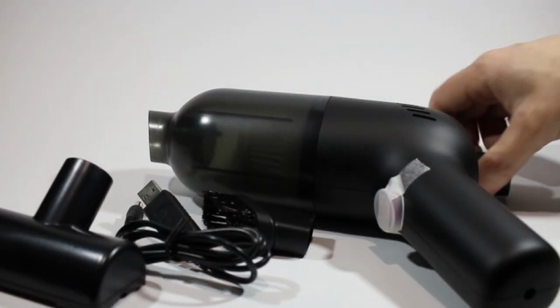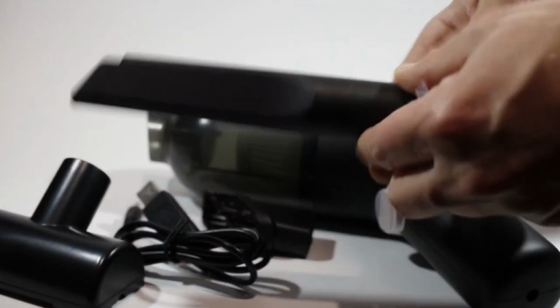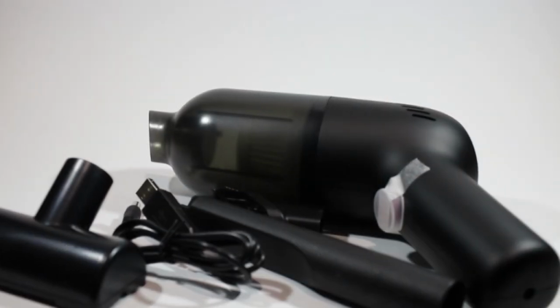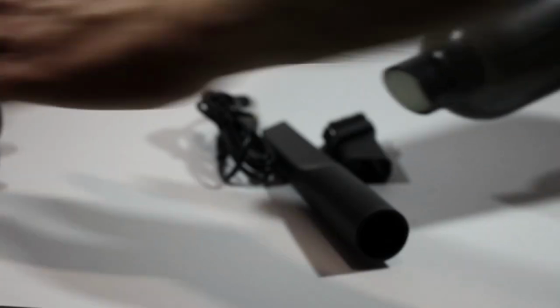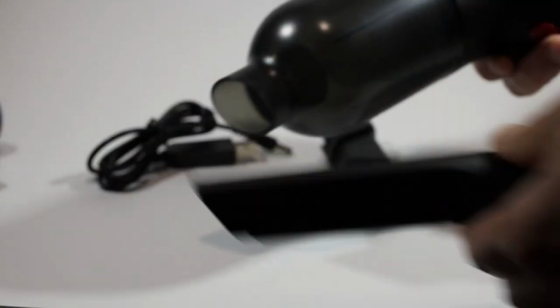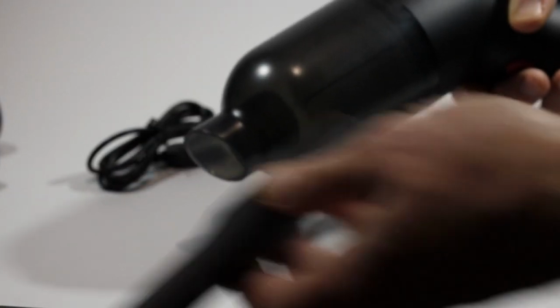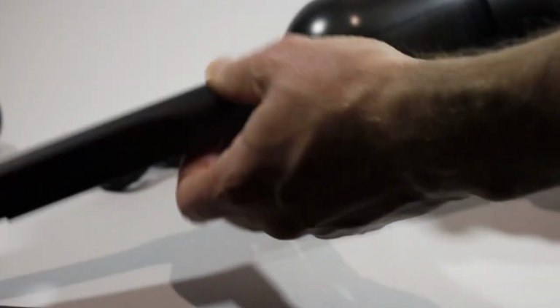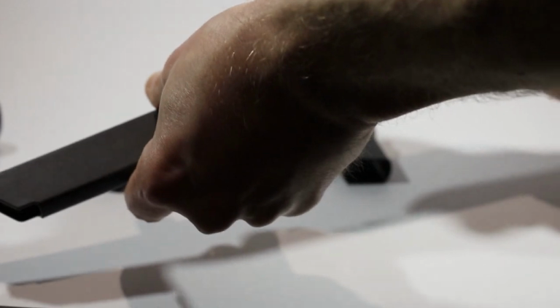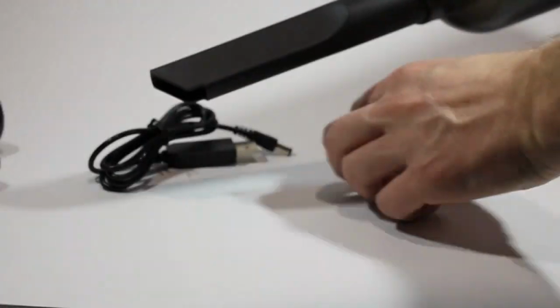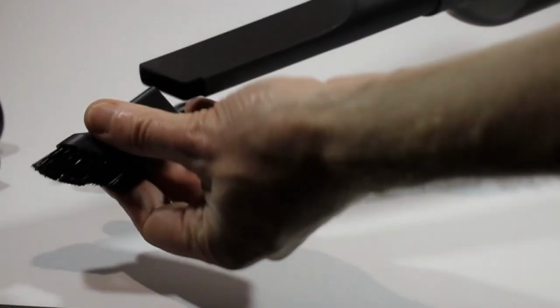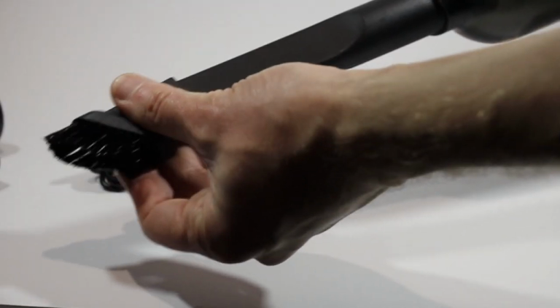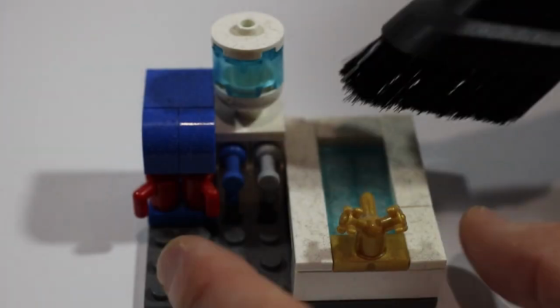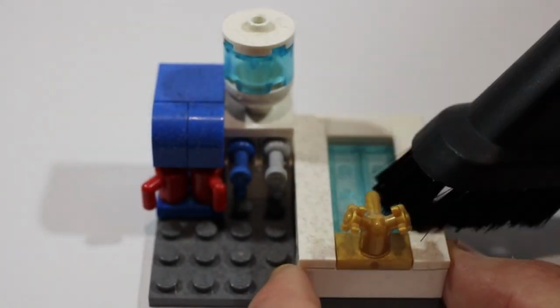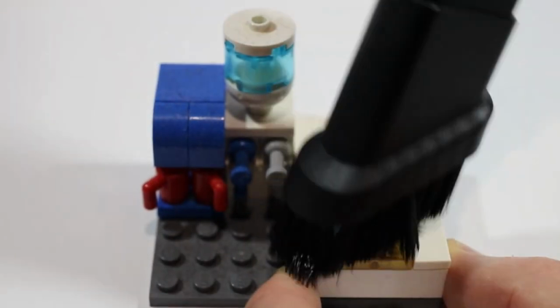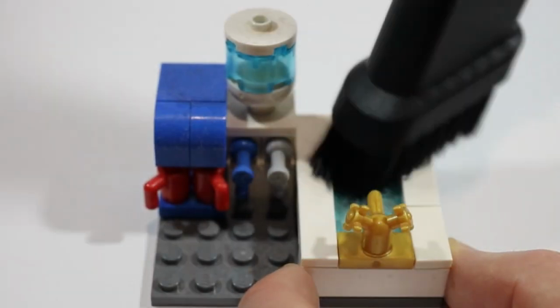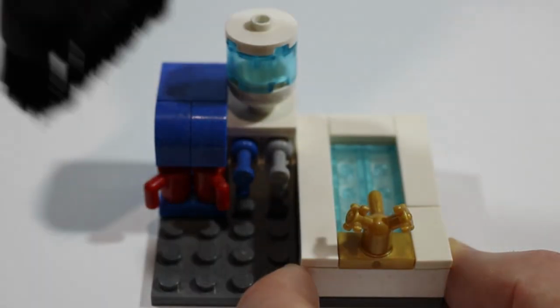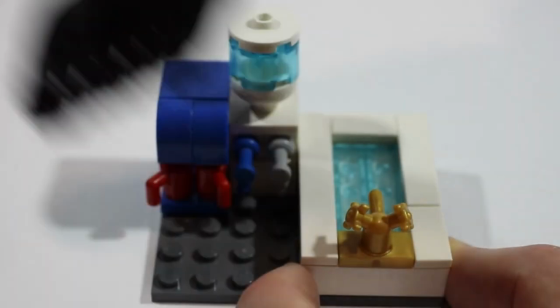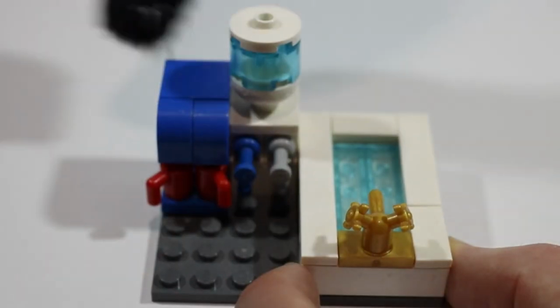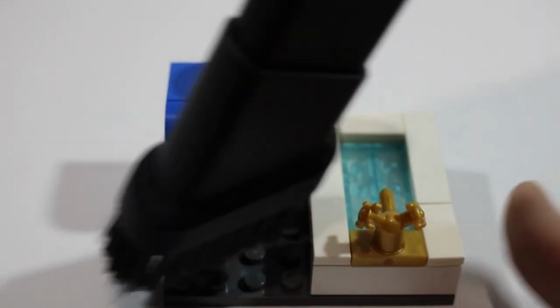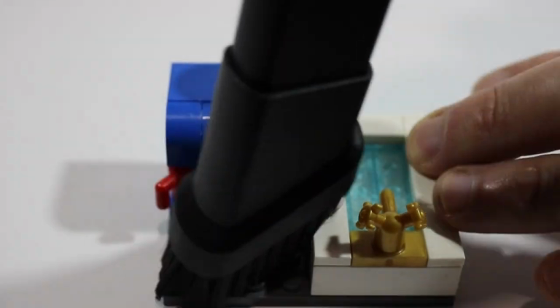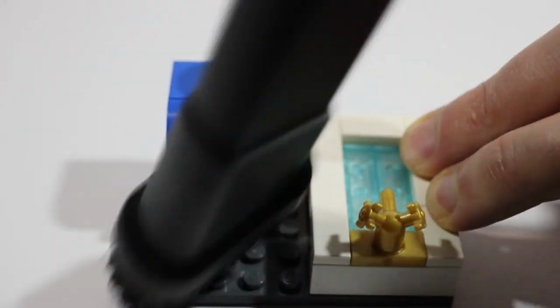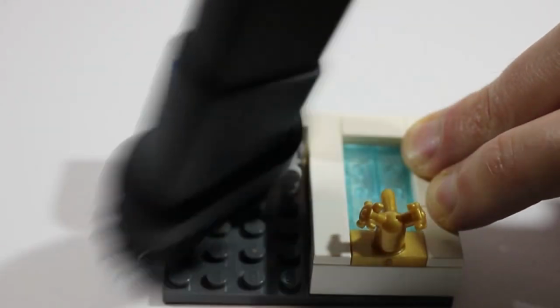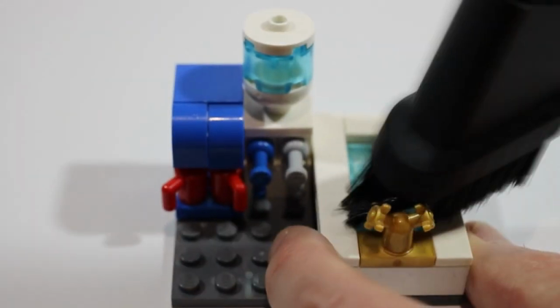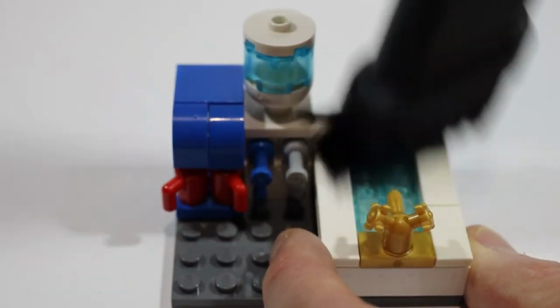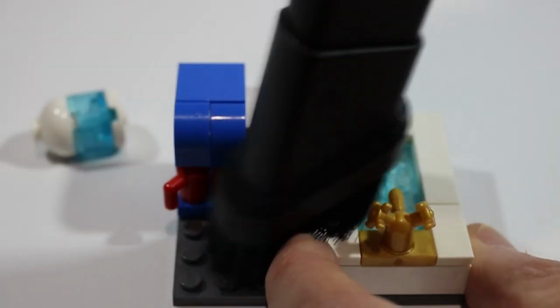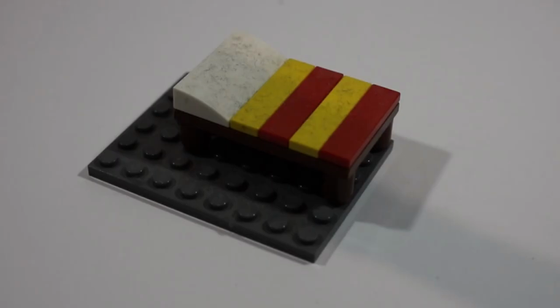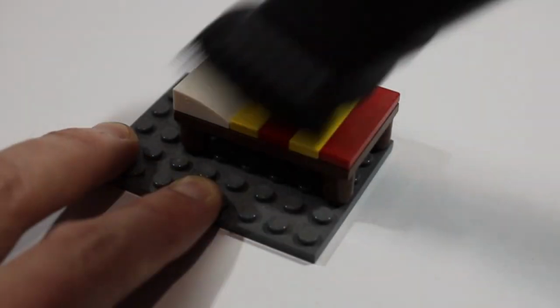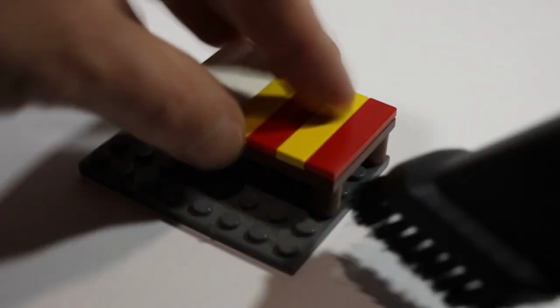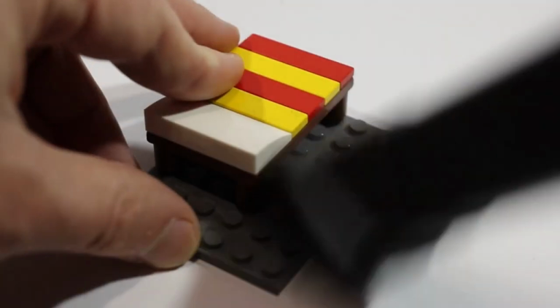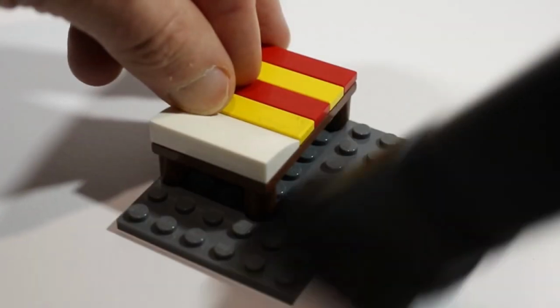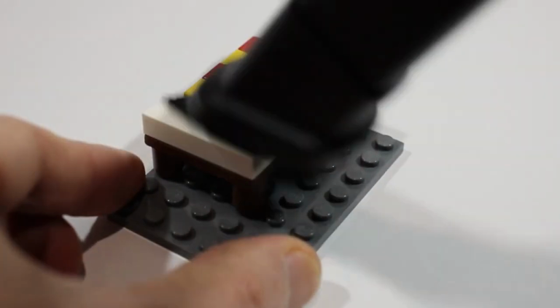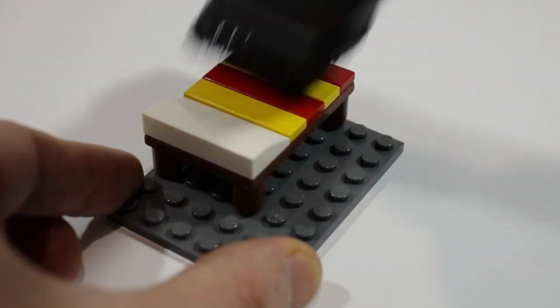Here's what came in the box. I fitted the nozzle with the little brush and grabbed some bits of Lego from the shelf that had been gathering dust. With little things like this the dust came straight off, although of course in these situations you could get some or all of the dust off just by blowing on it, wiping with your finger, or using a damp cloth.